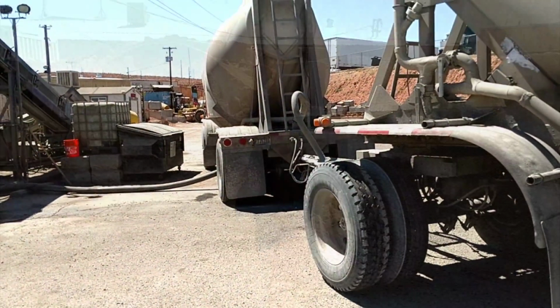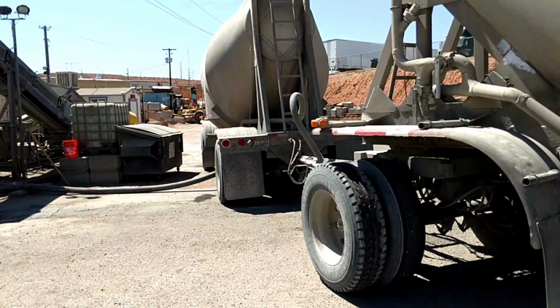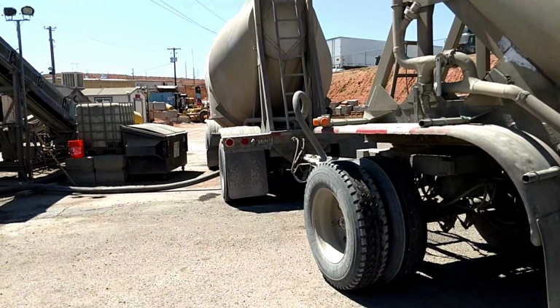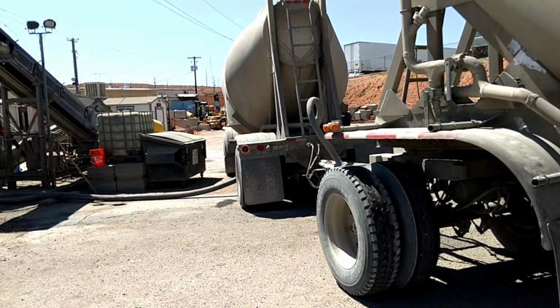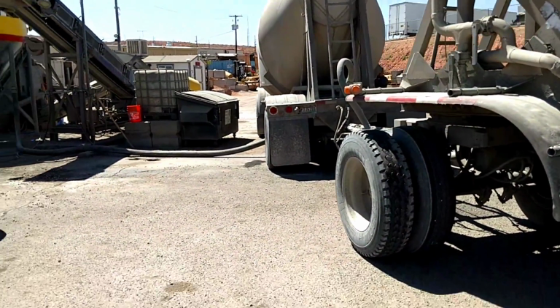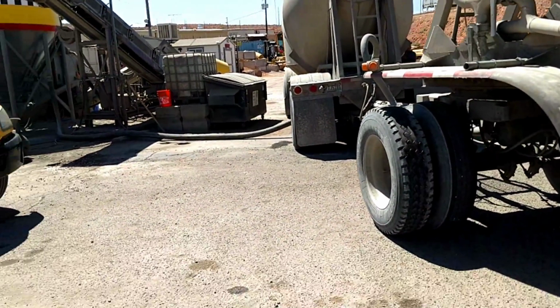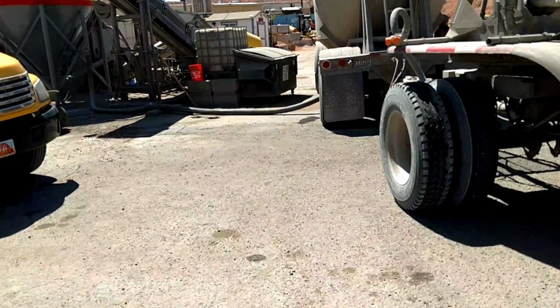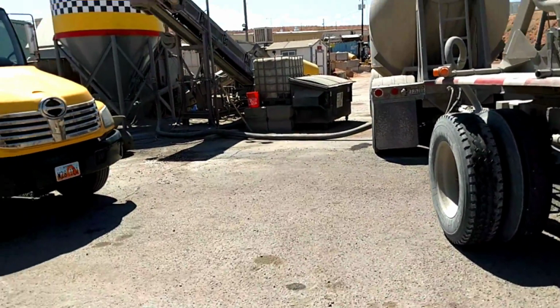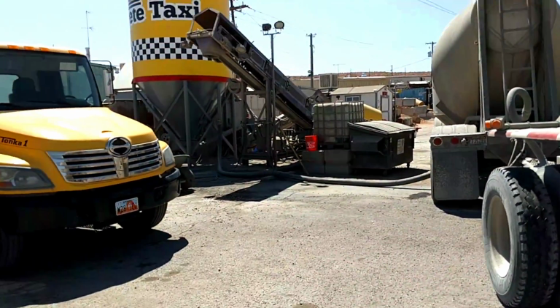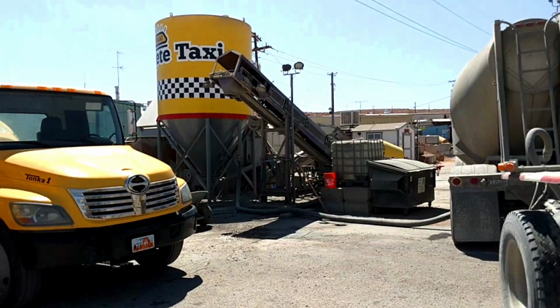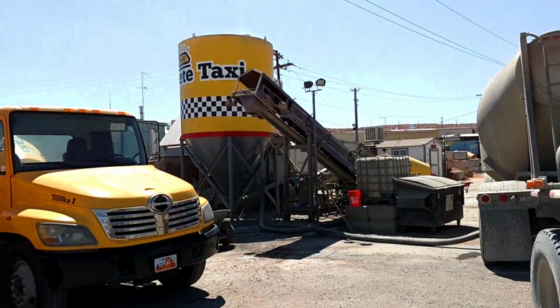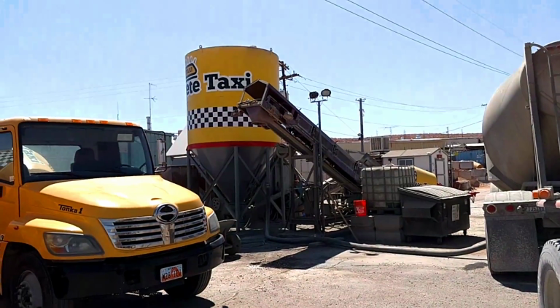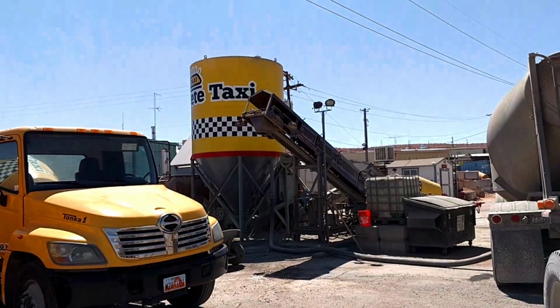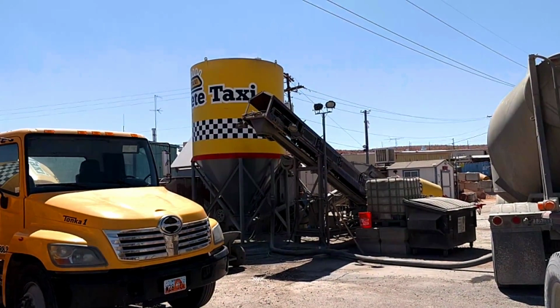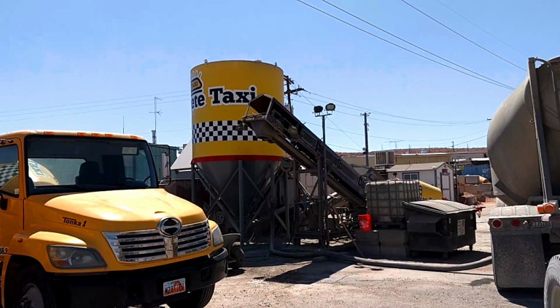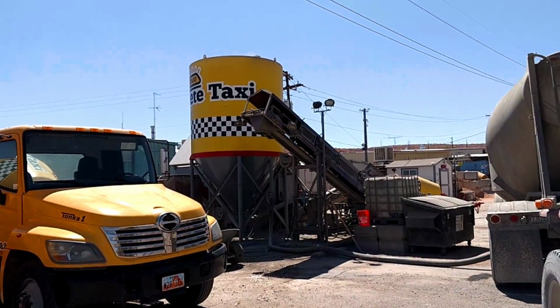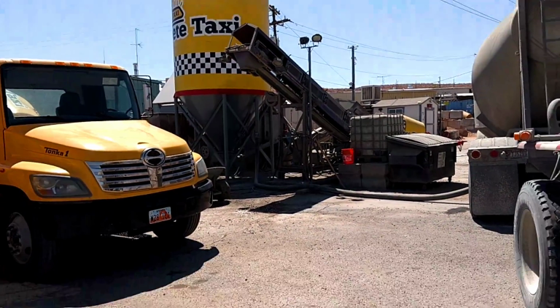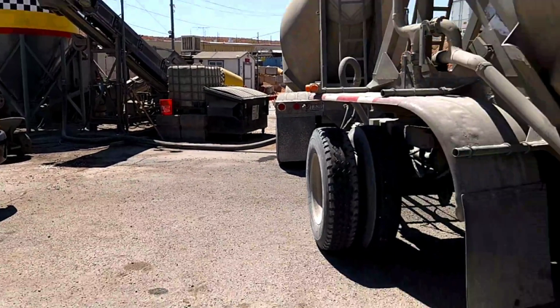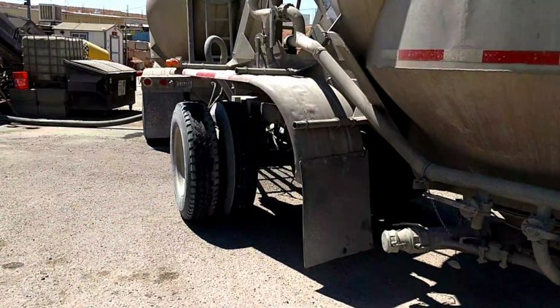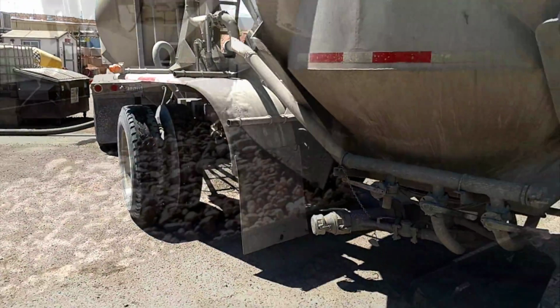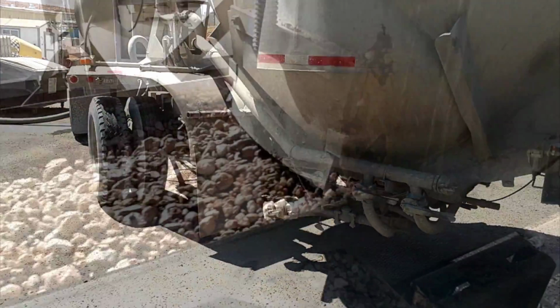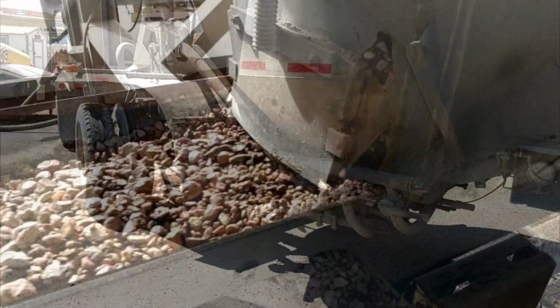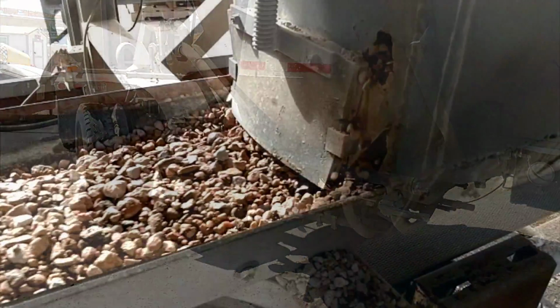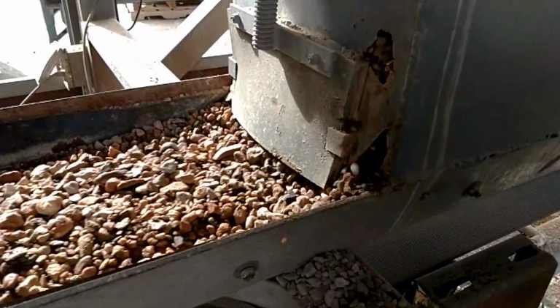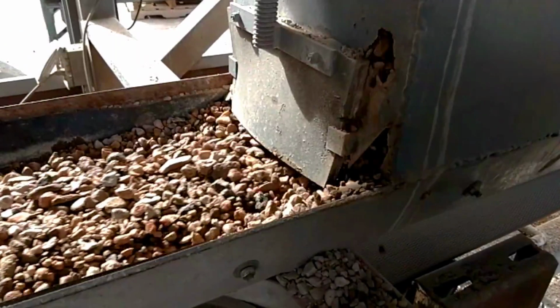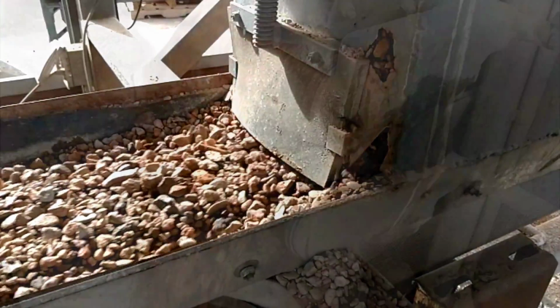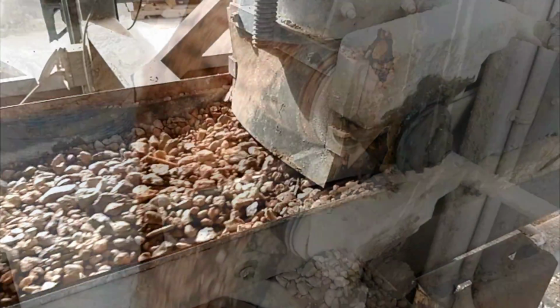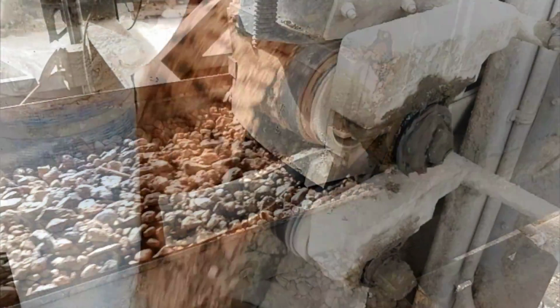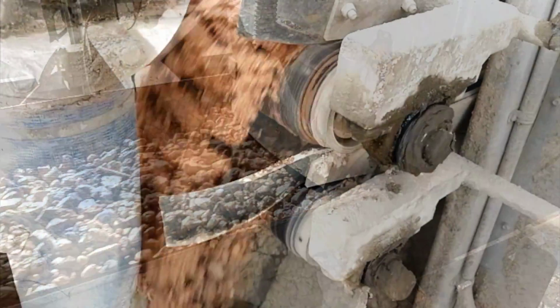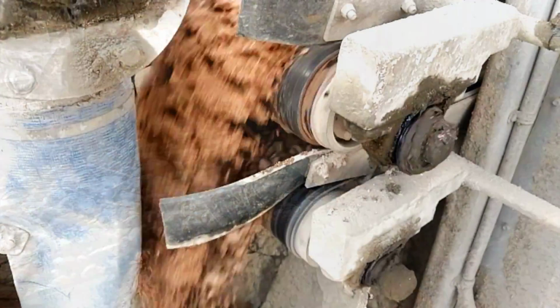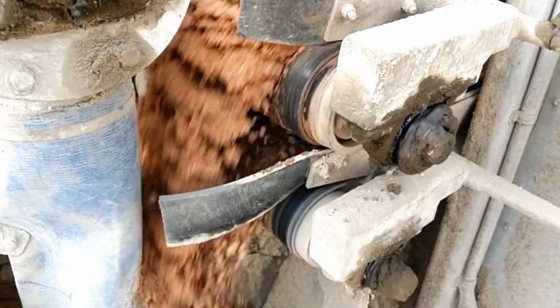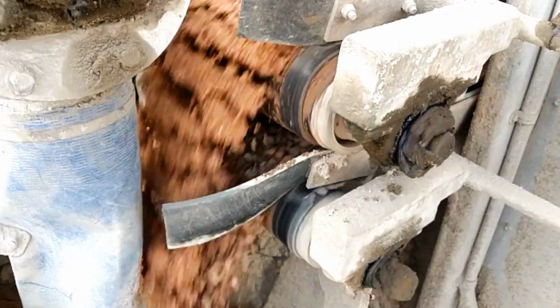Portland cement is a manufactured product that gets shipped in to the concrete plant. It gets pumped up to that silo. The gravel and sand run down a conveyor belt where they mix with the Portland cement.